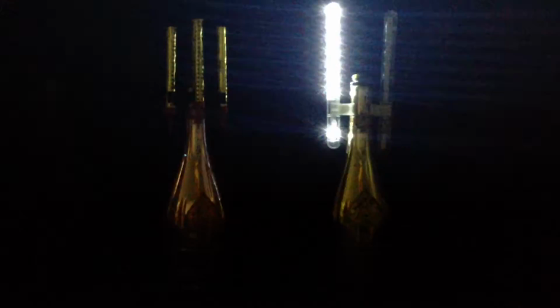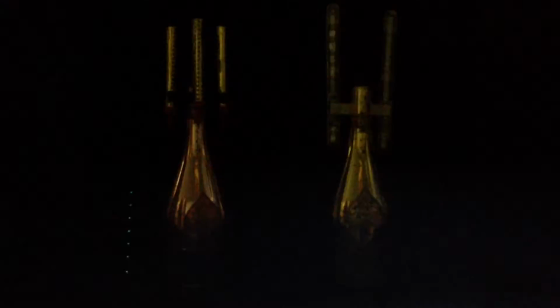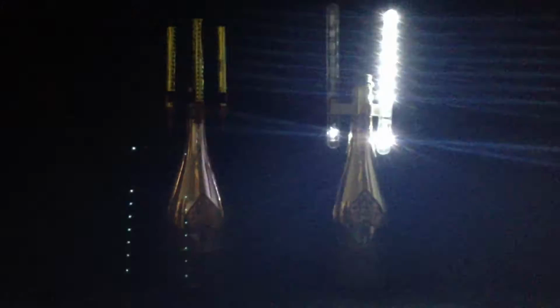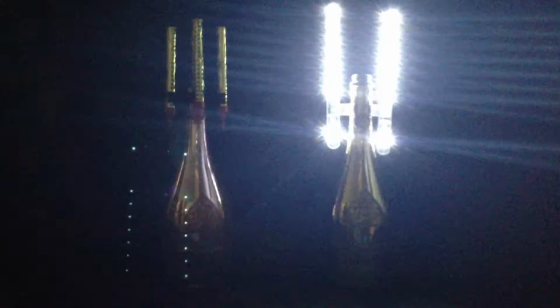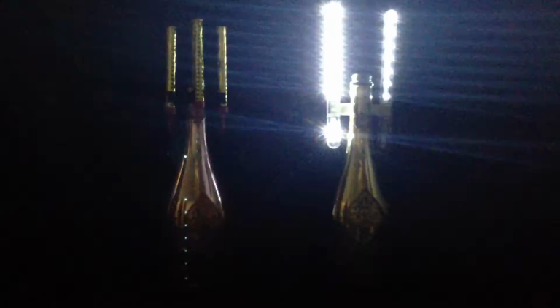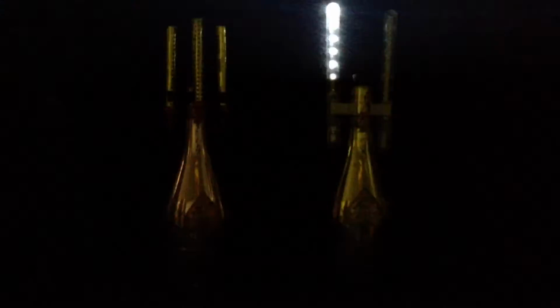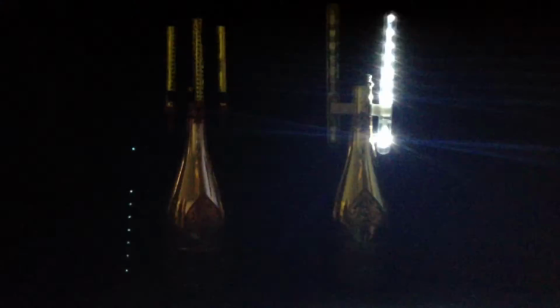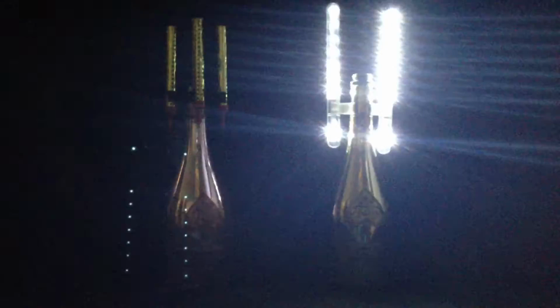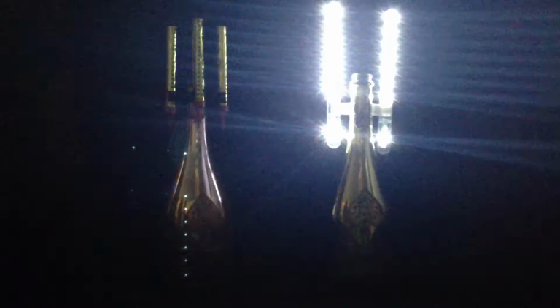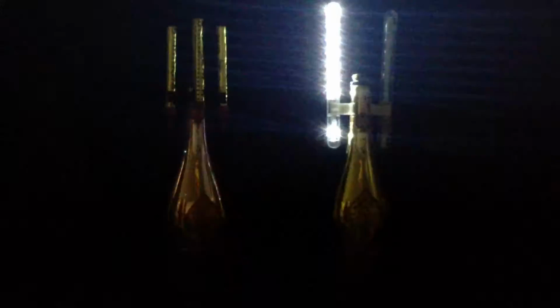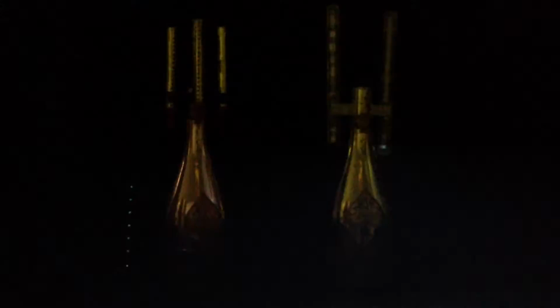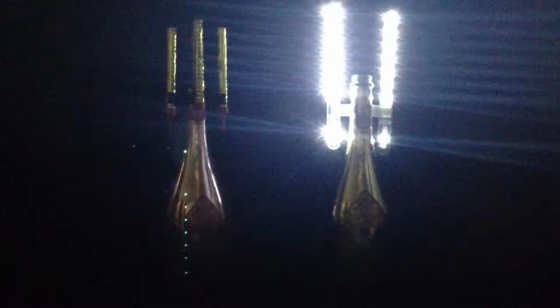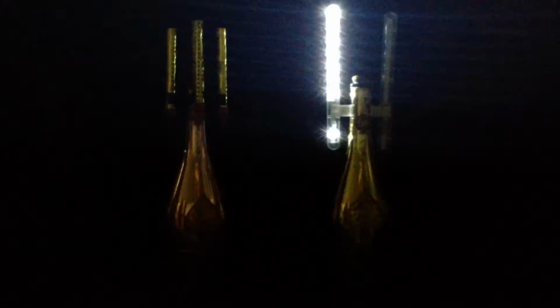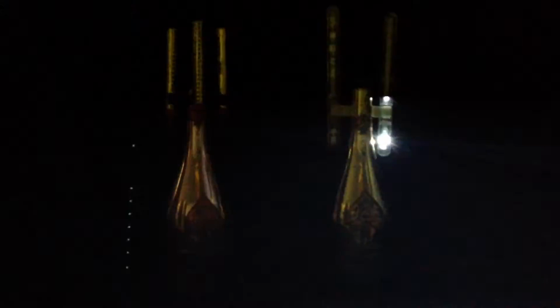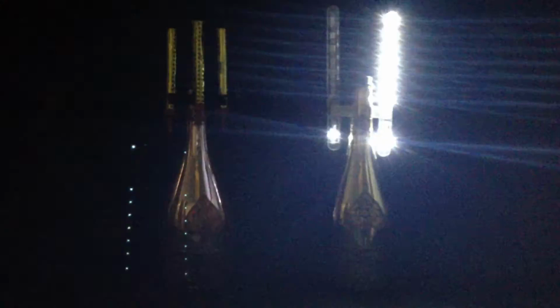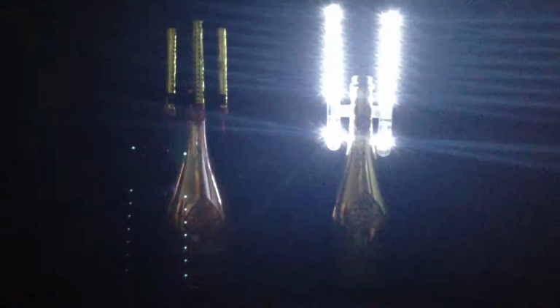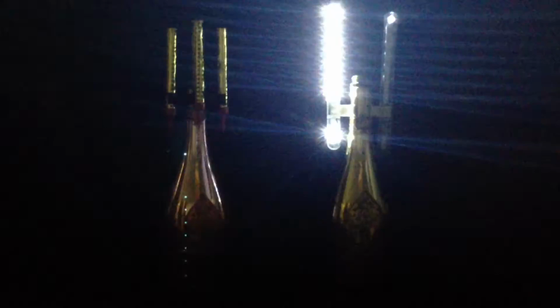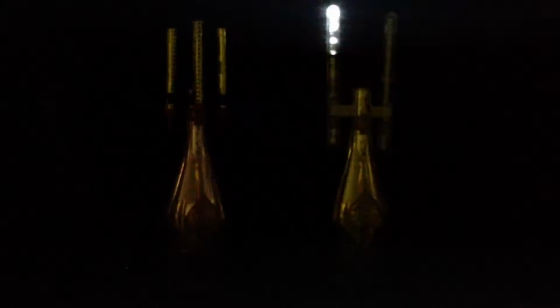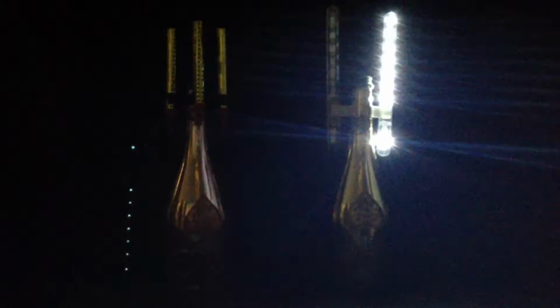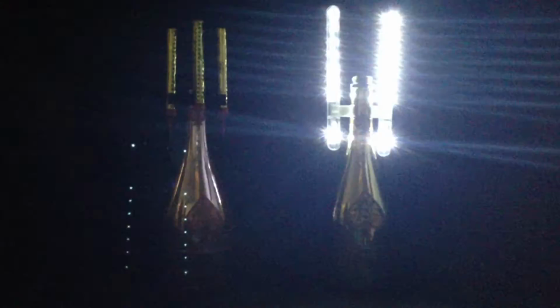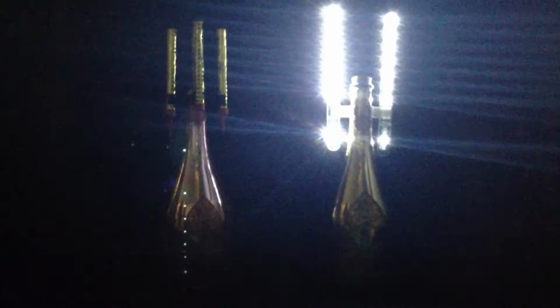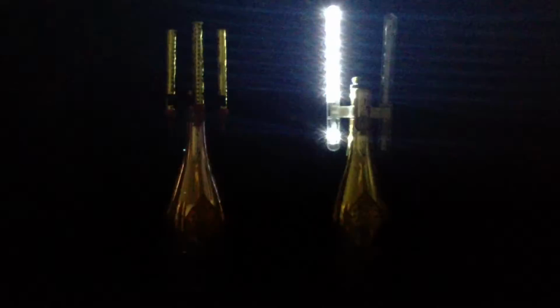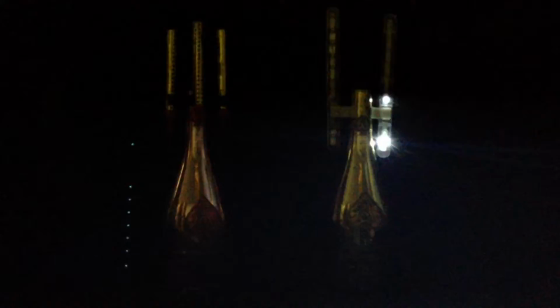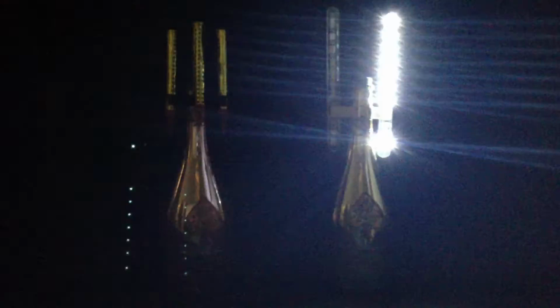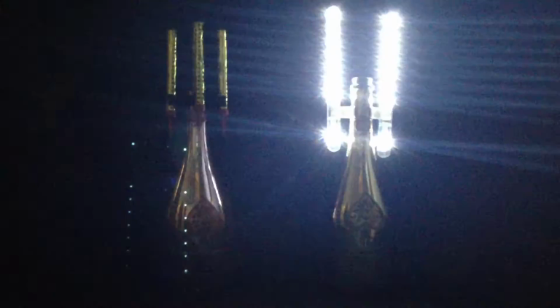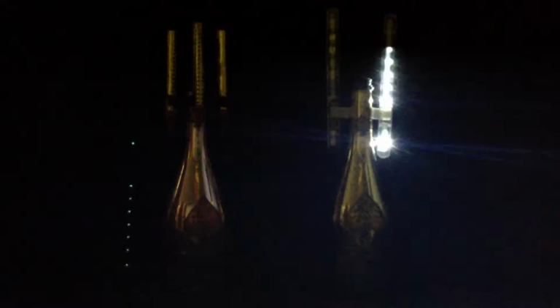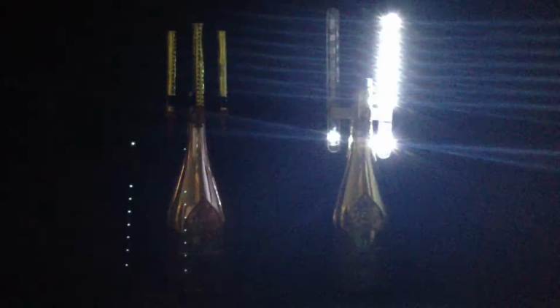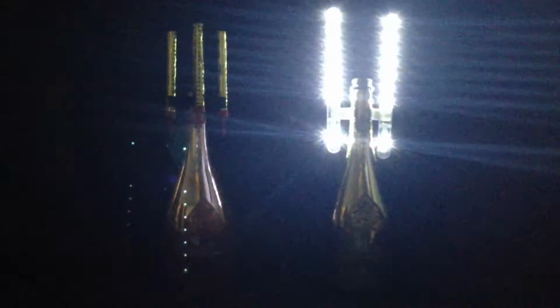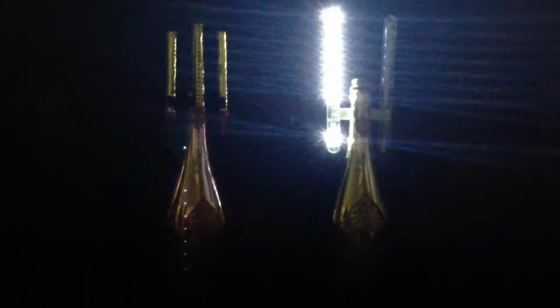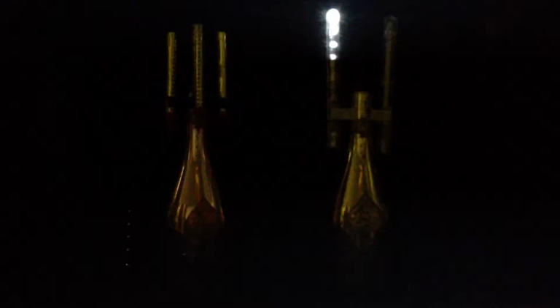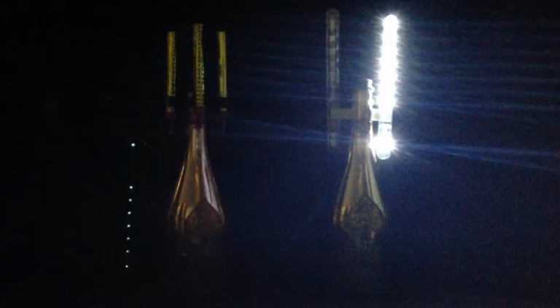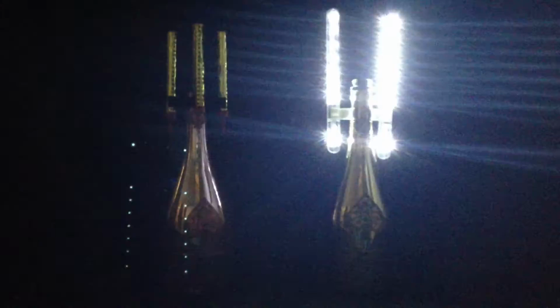This product will change the way your venue provides VIP service to your guests by putting on a light show like no other. This time there's no flames,